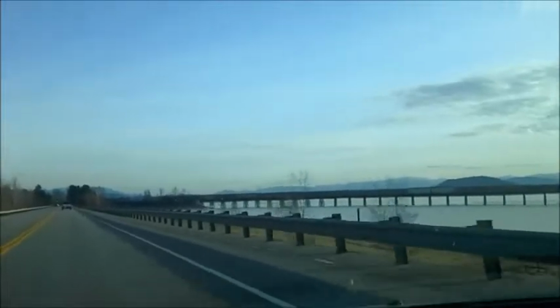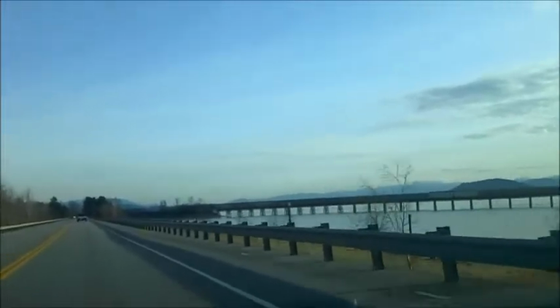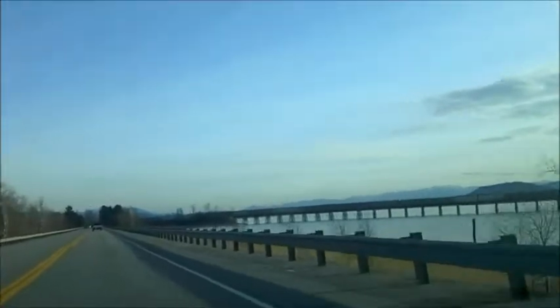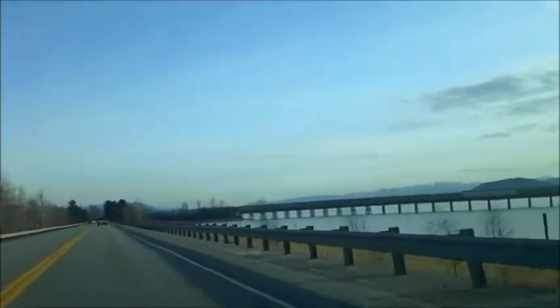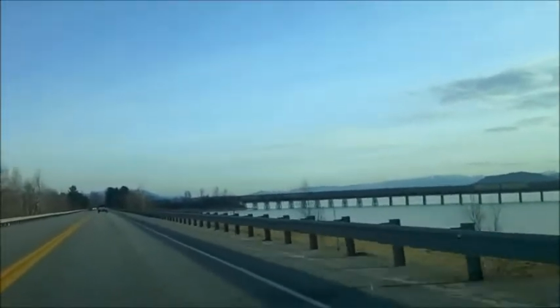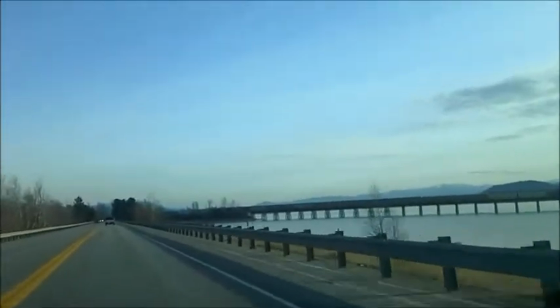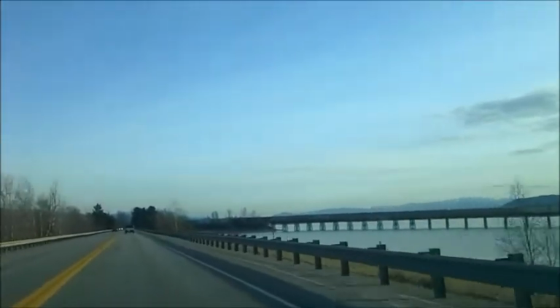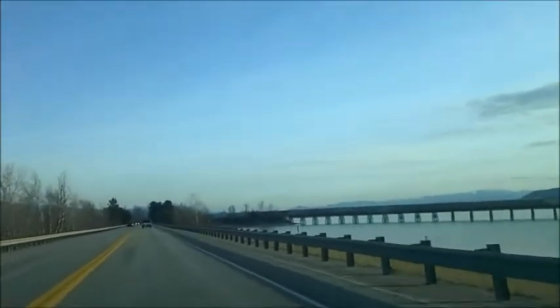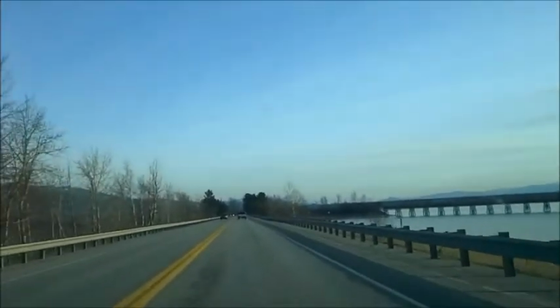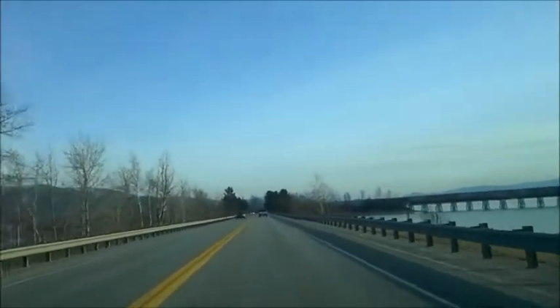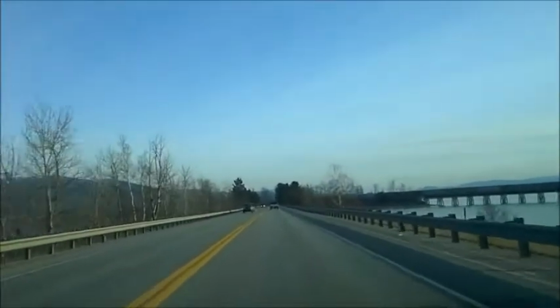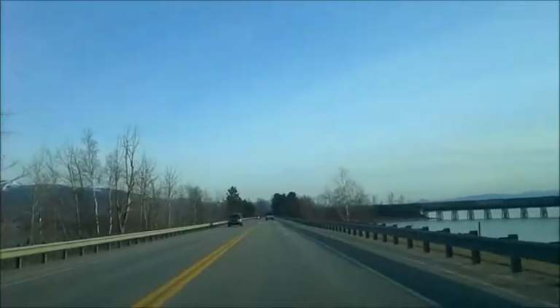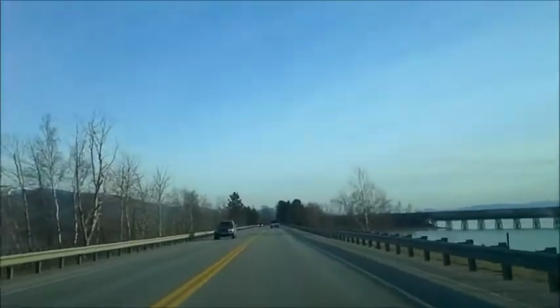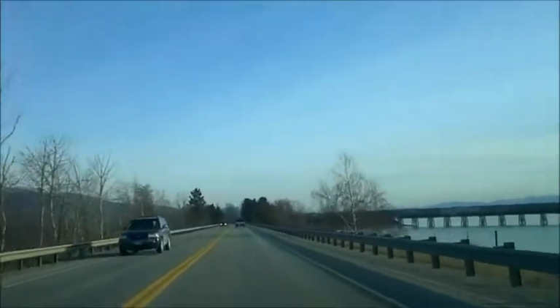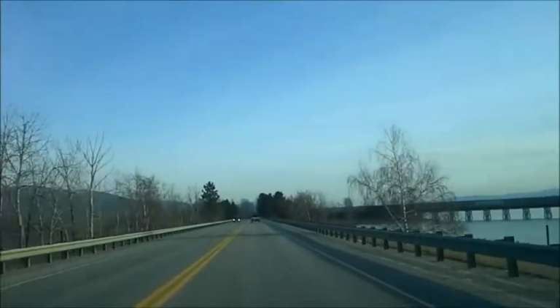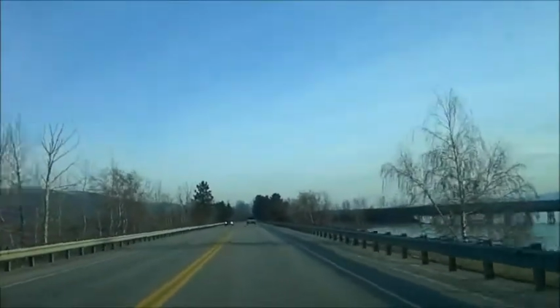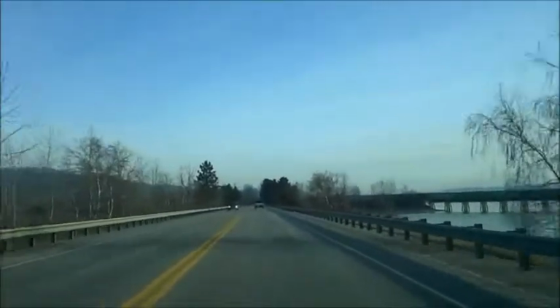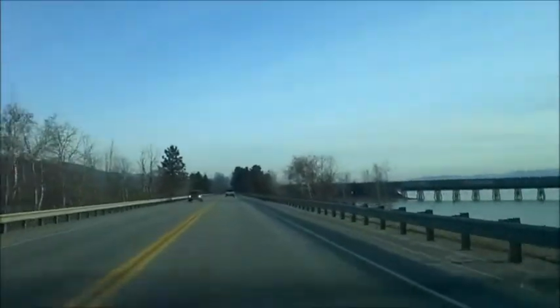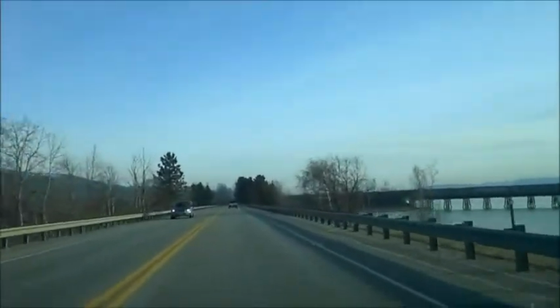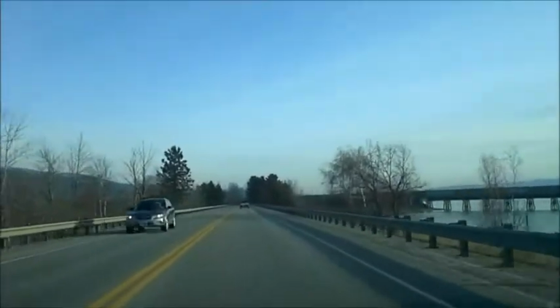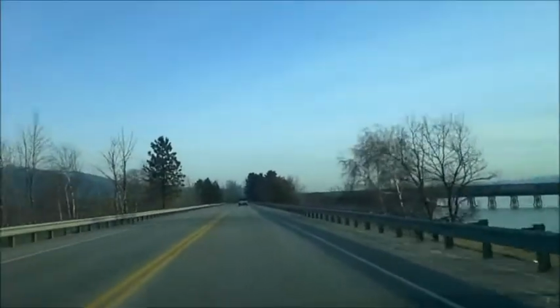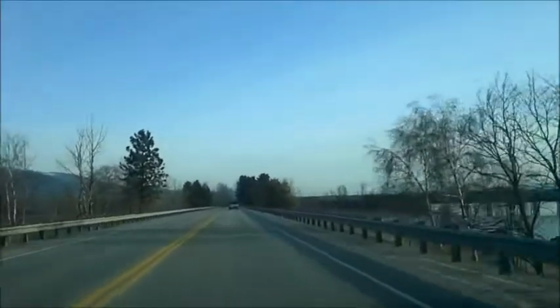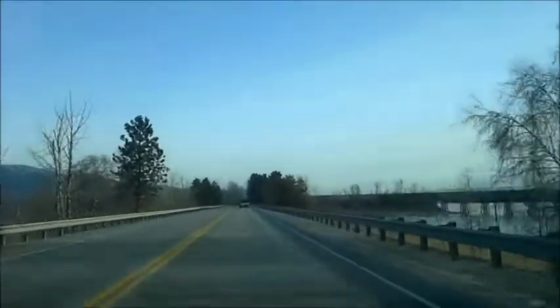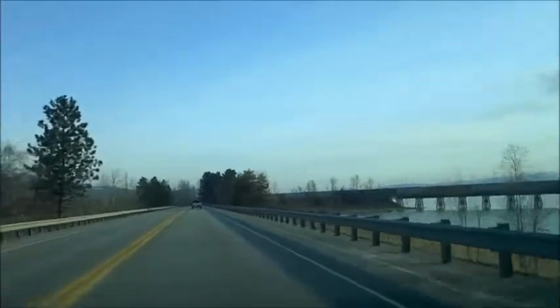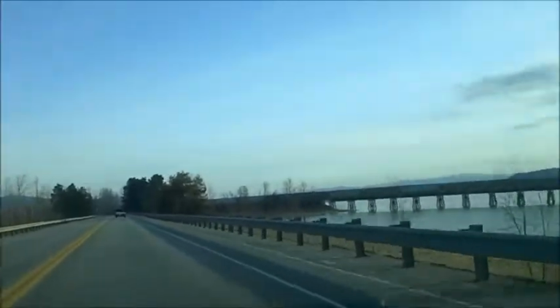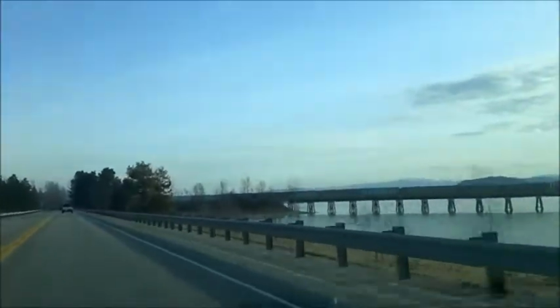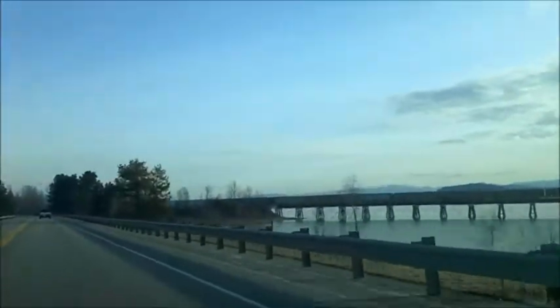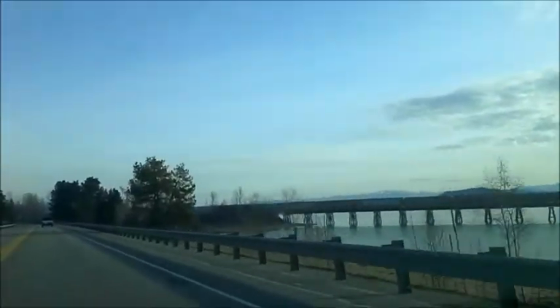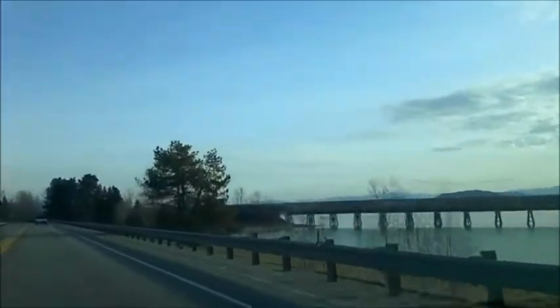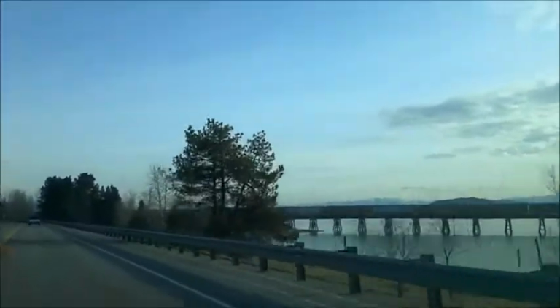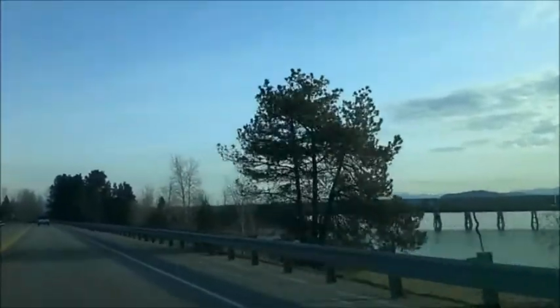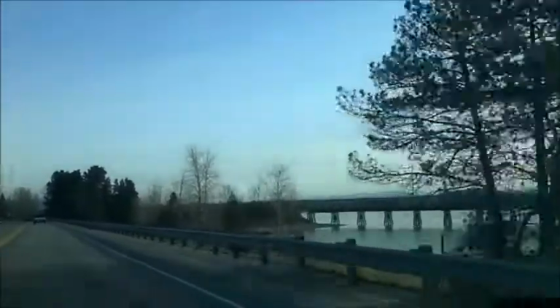There are parts of the bridge where there's an older structure that just goes alongside it. That isn't the case here now that we're on sort of an extension of land, but you can see that other parallel bridge.